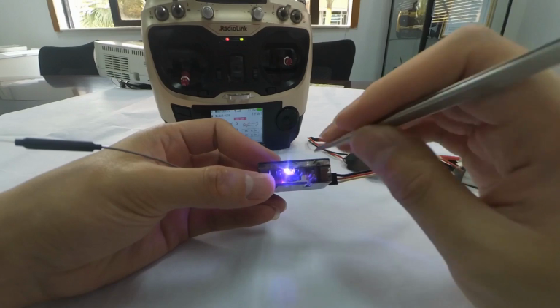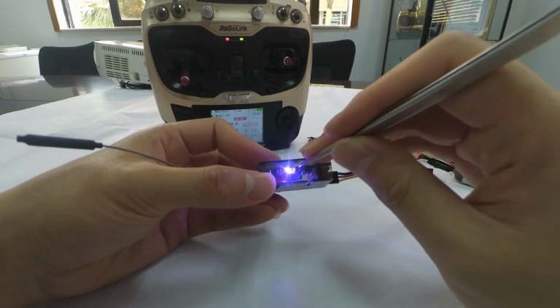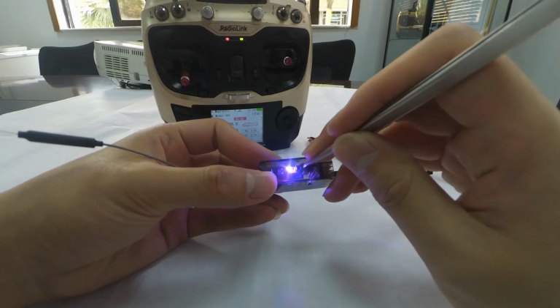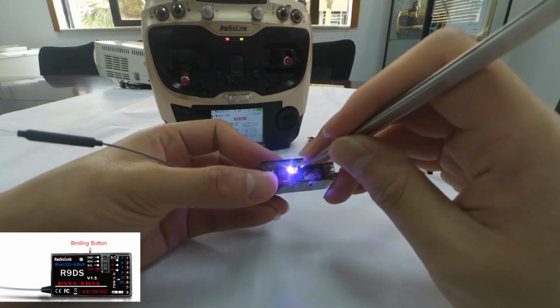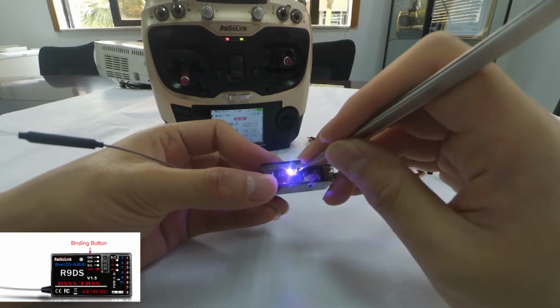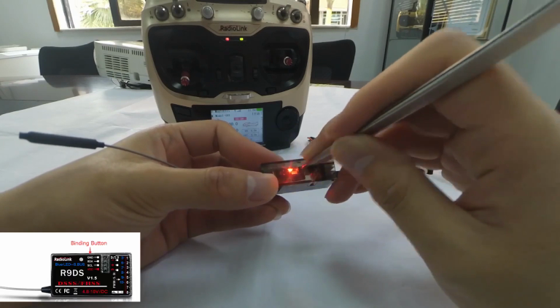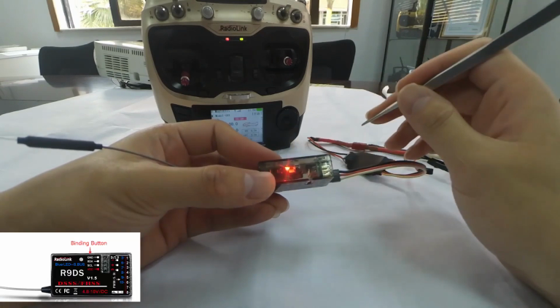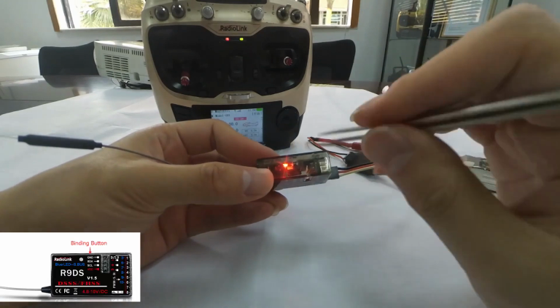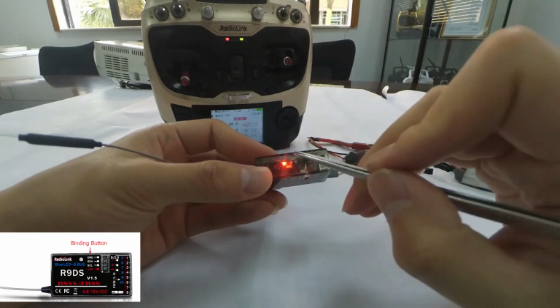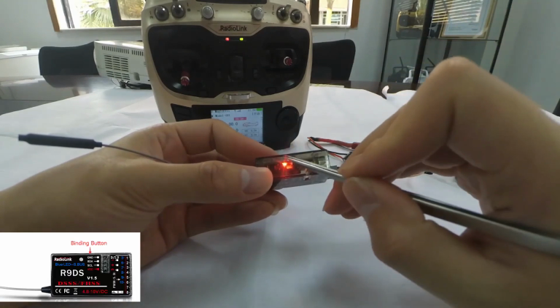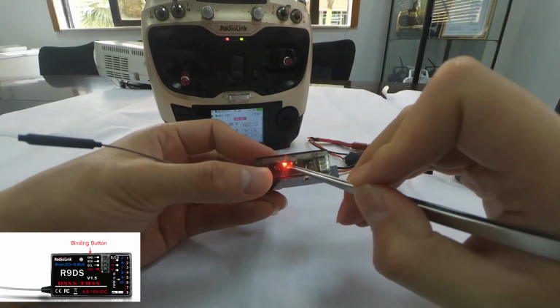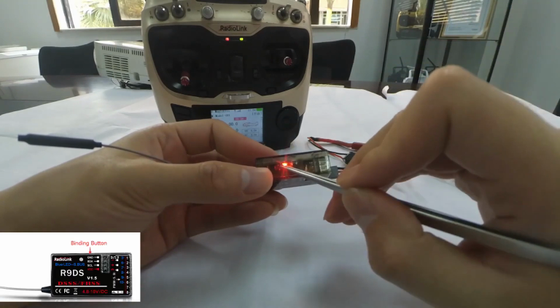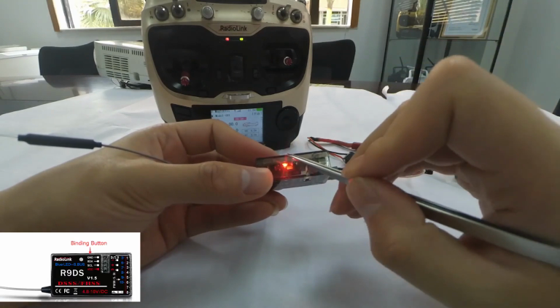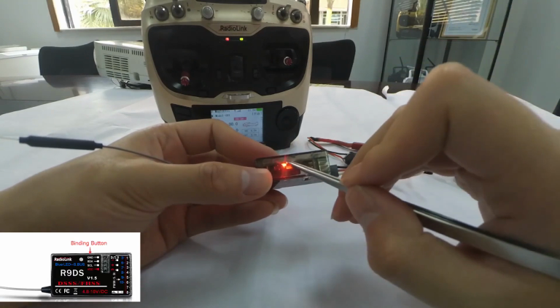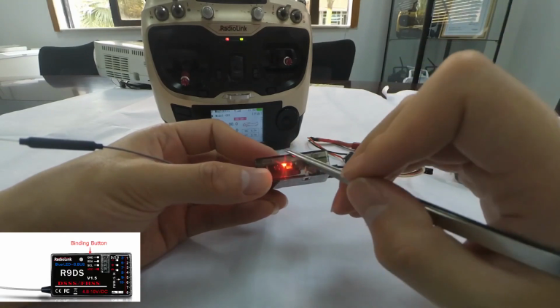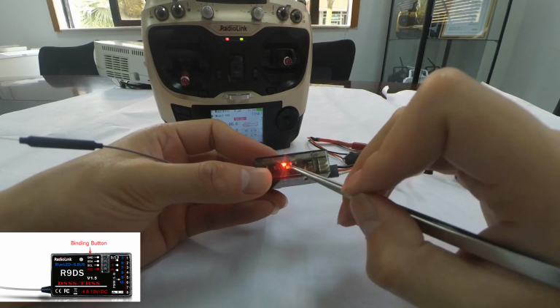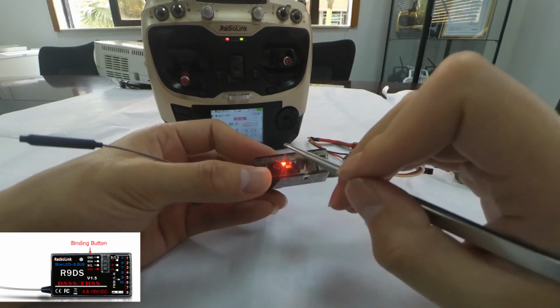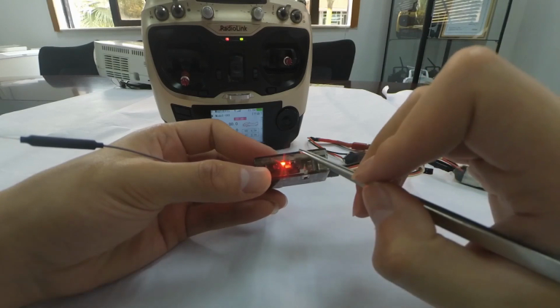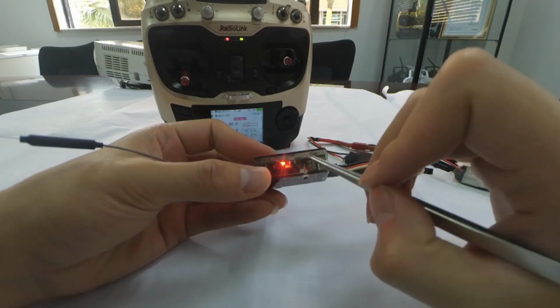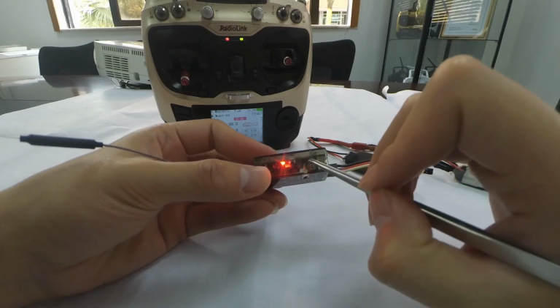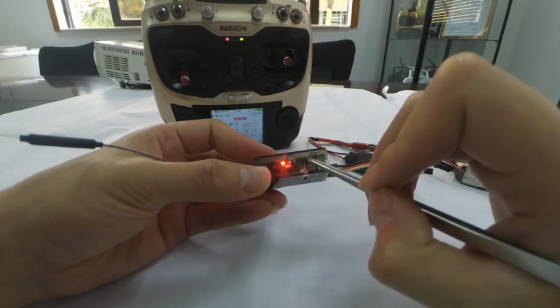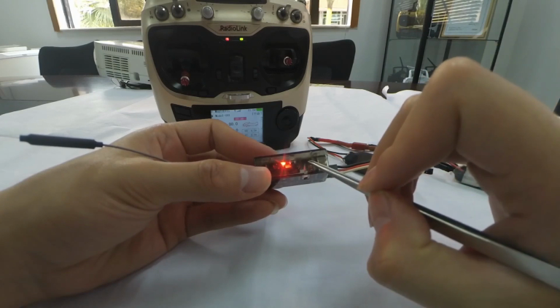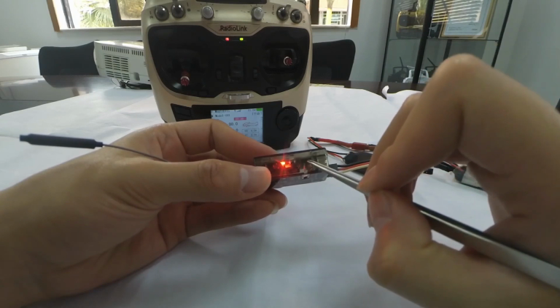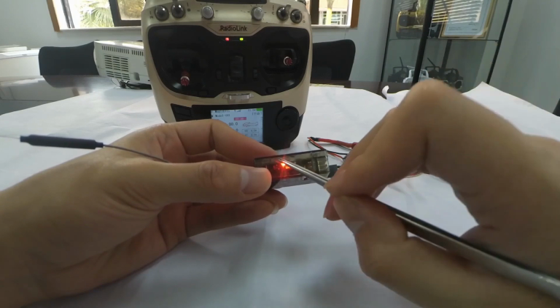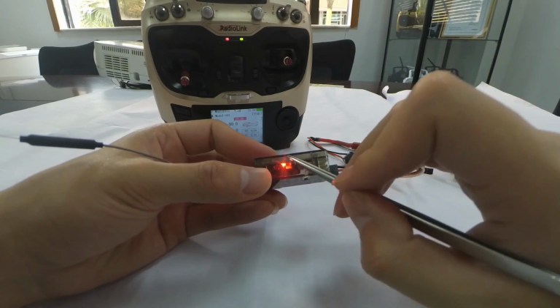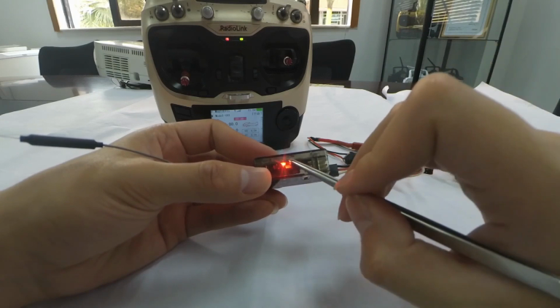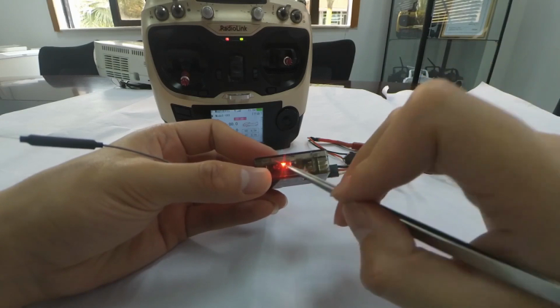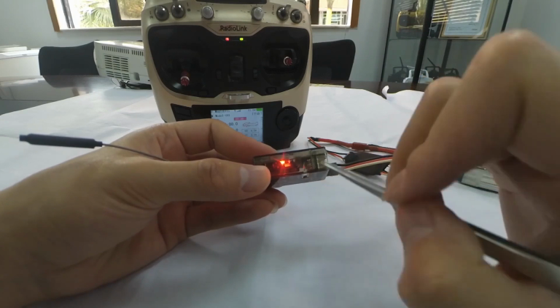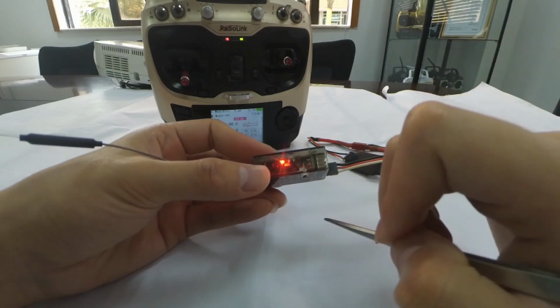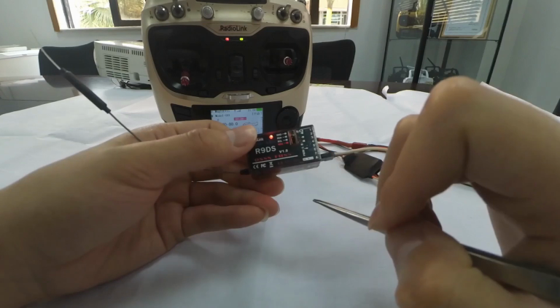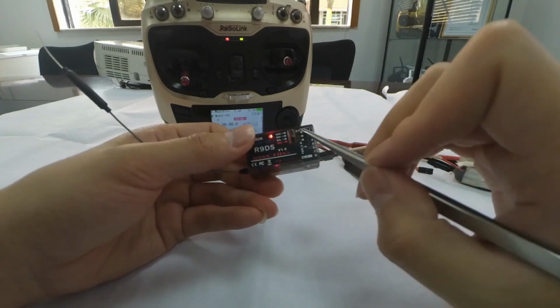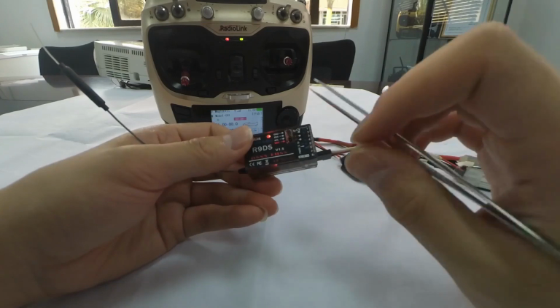If we want to change the signal output to PWM, we need to short press the binding button twice, waiting one second. We can see that the LED turns red, meaning the current signal output is PWM.